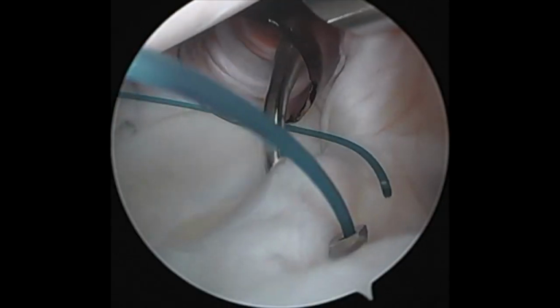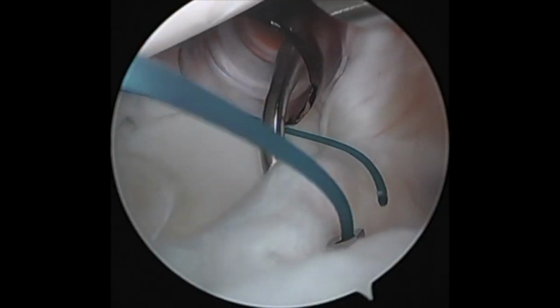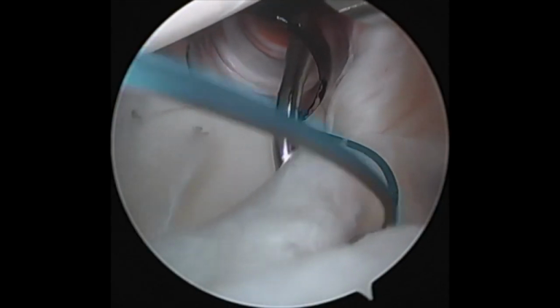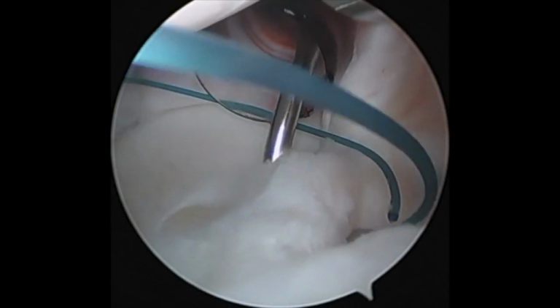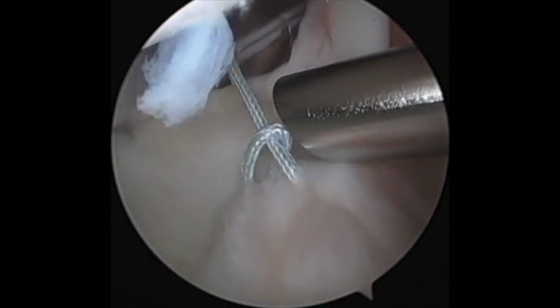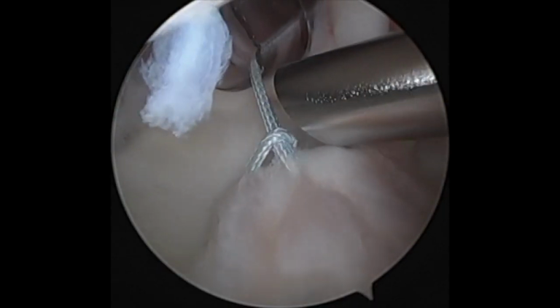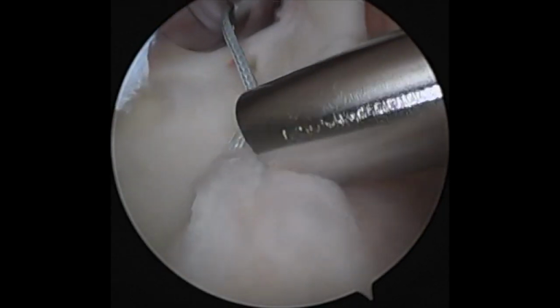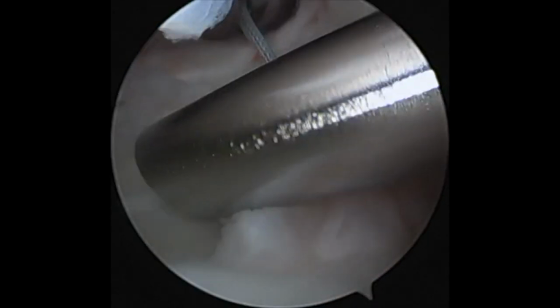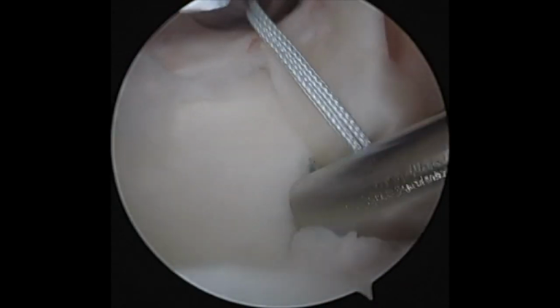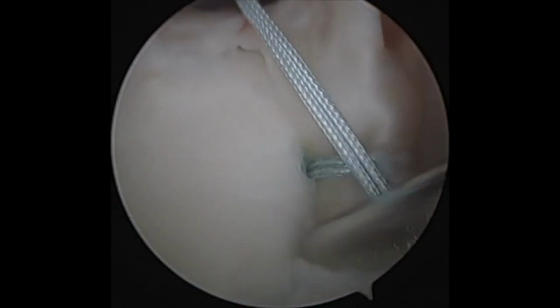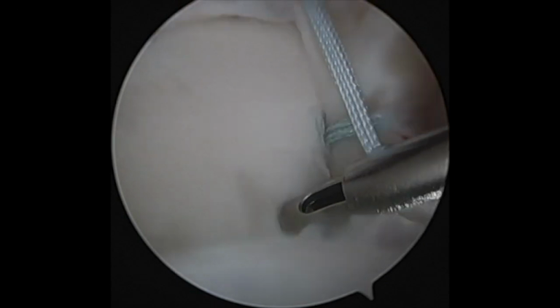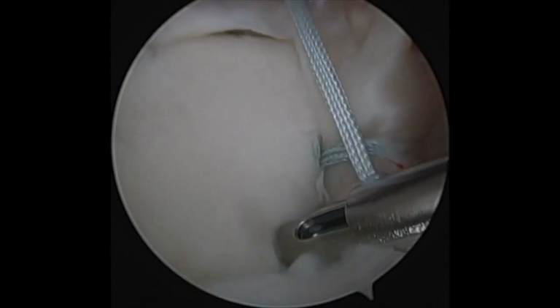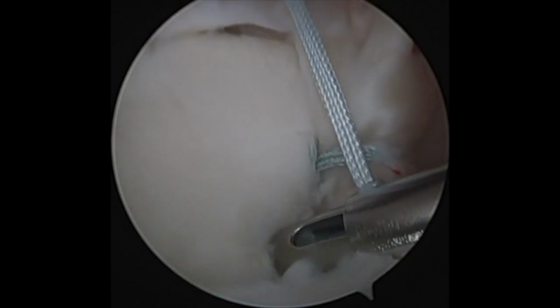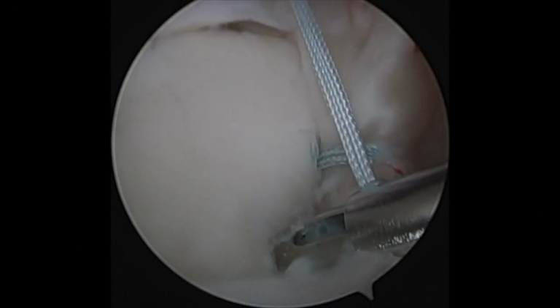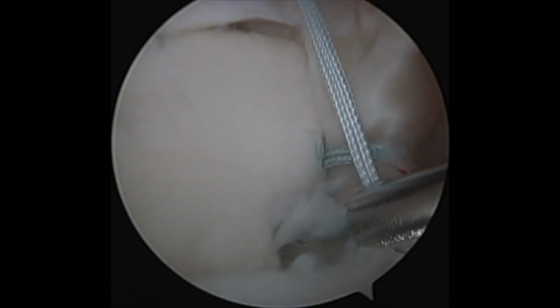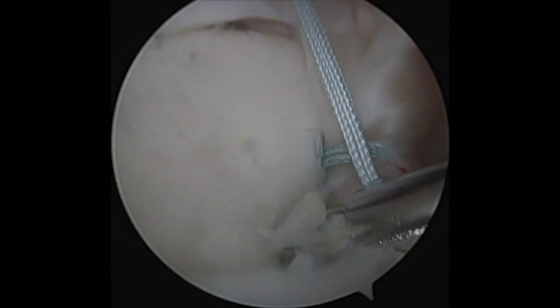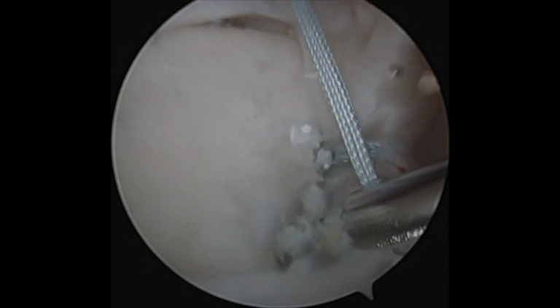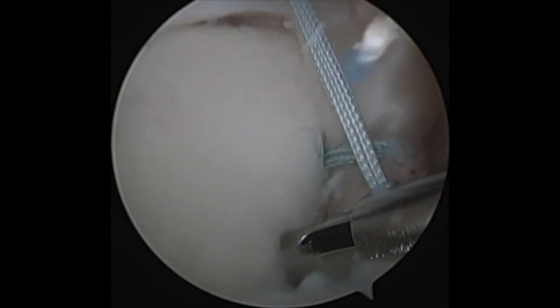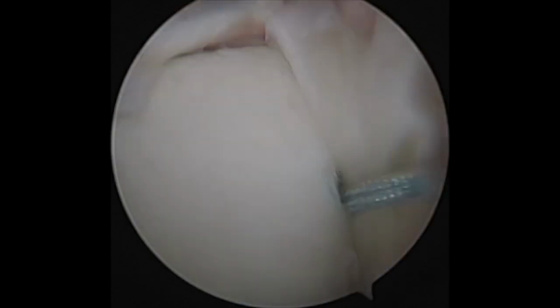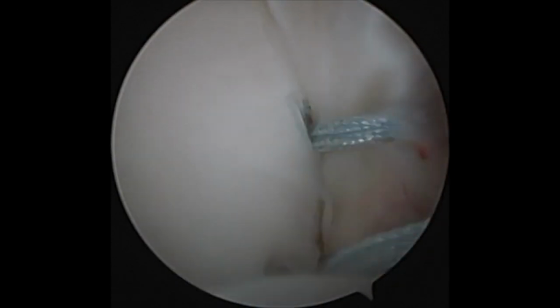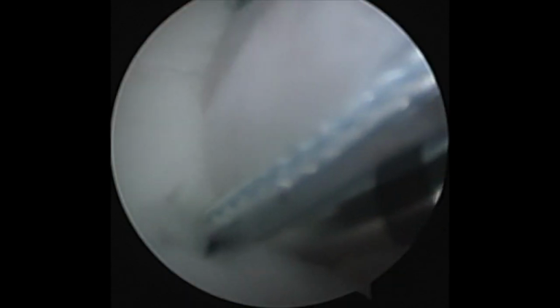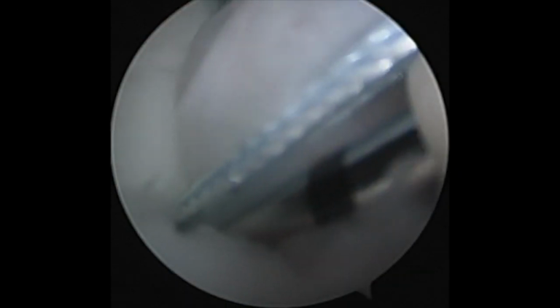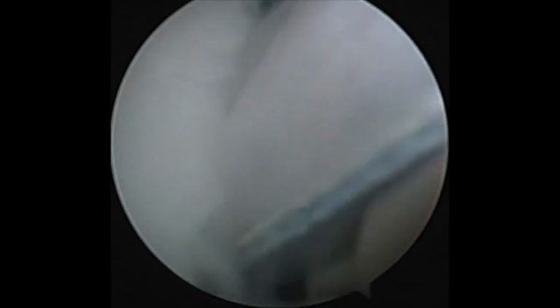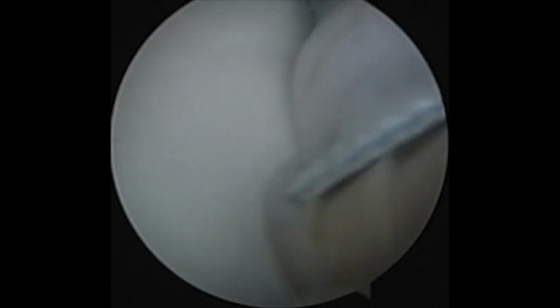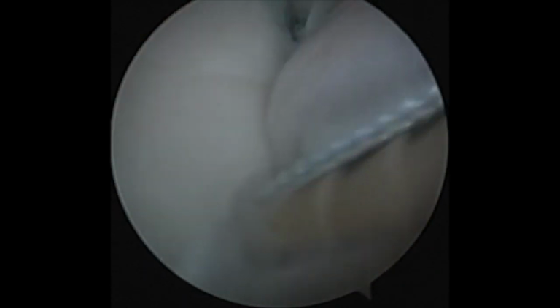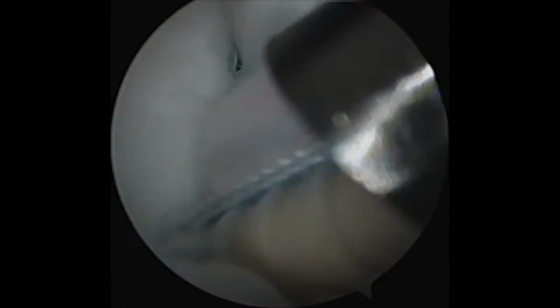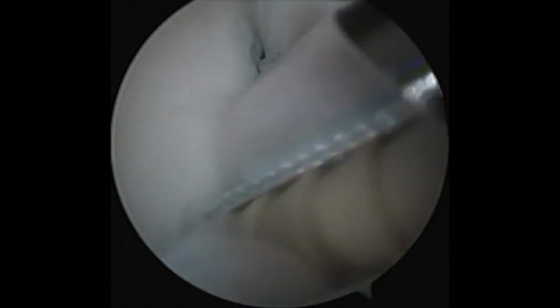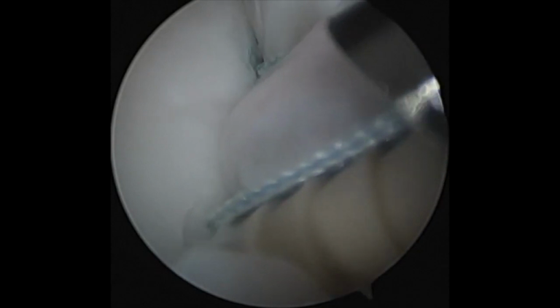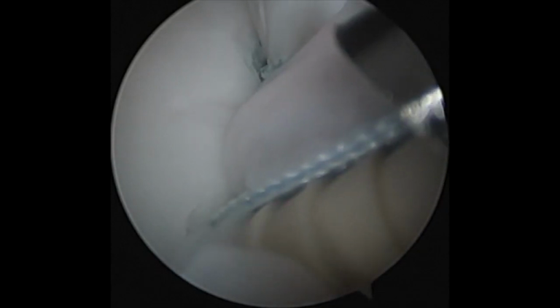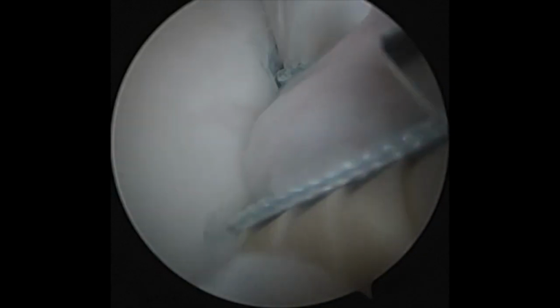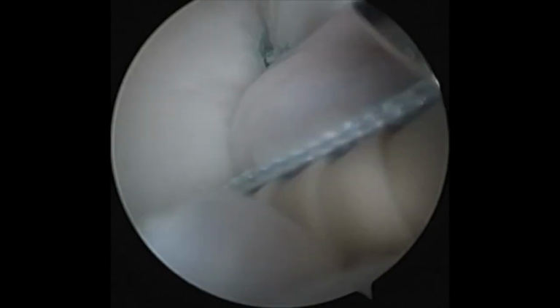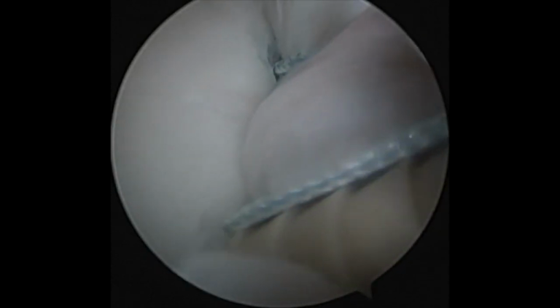I repeat it again to make a second anchor to repair the posterior SLAP tear. Again I'm looking posteriorly using the percutaneous cannula.